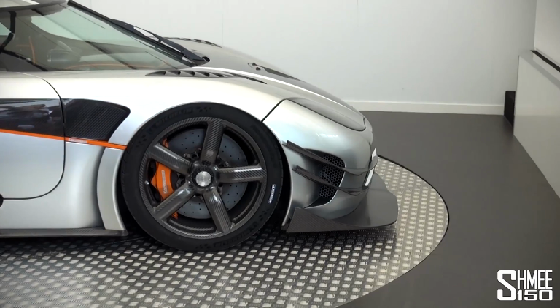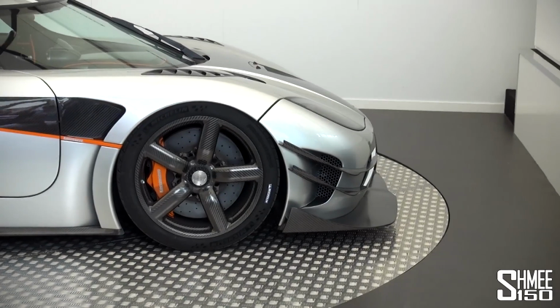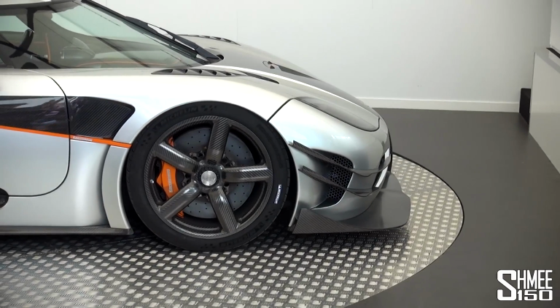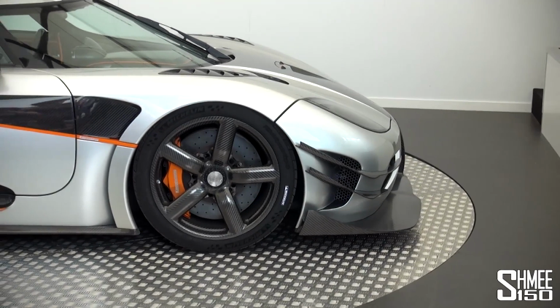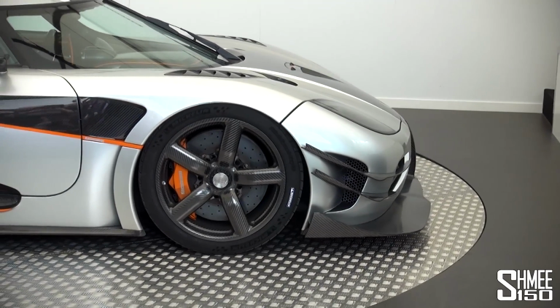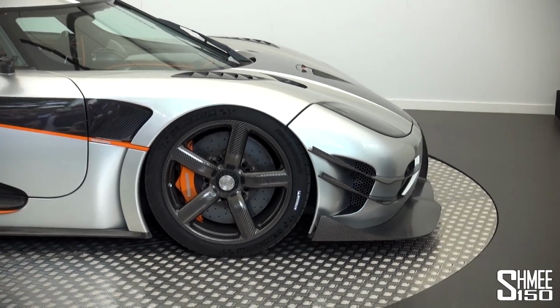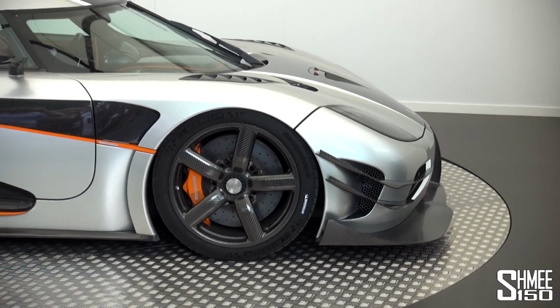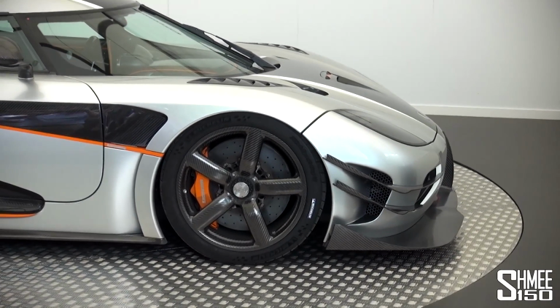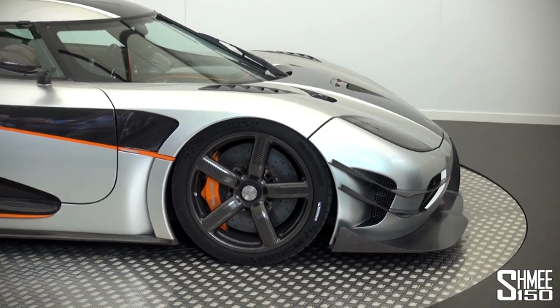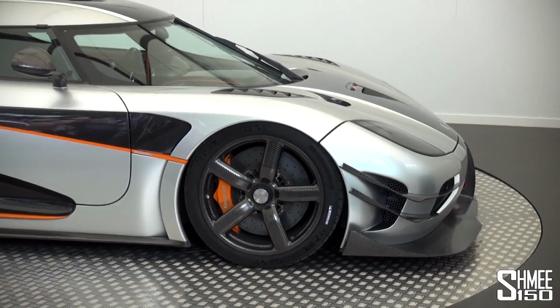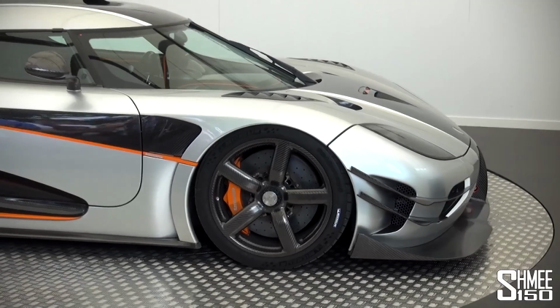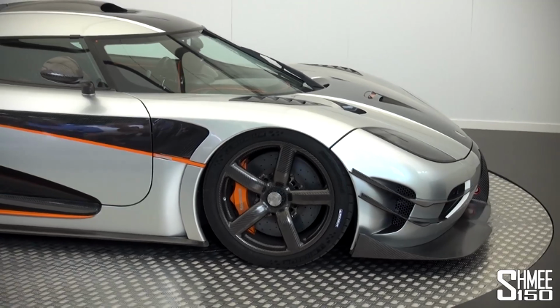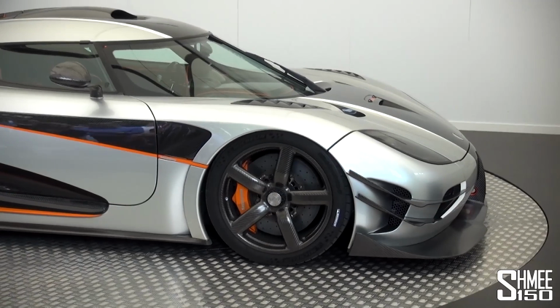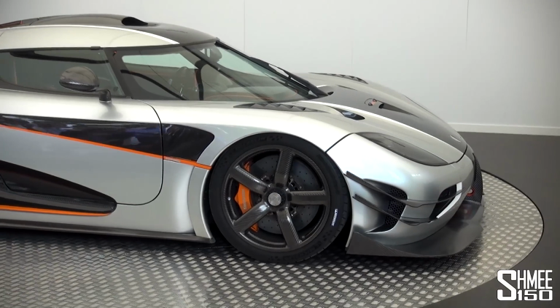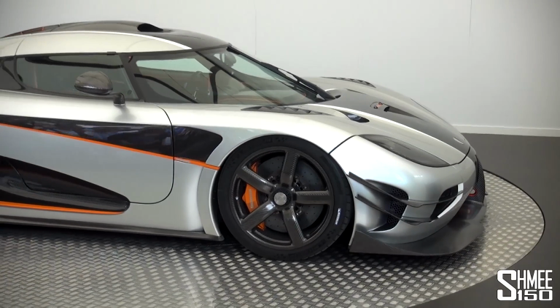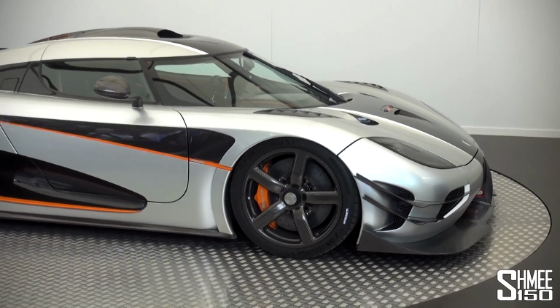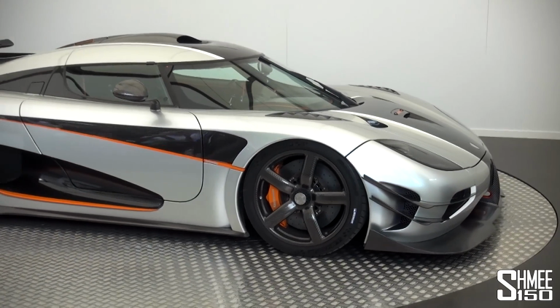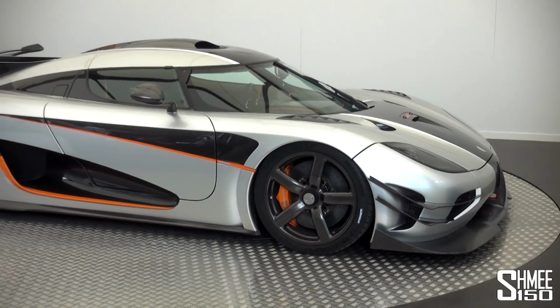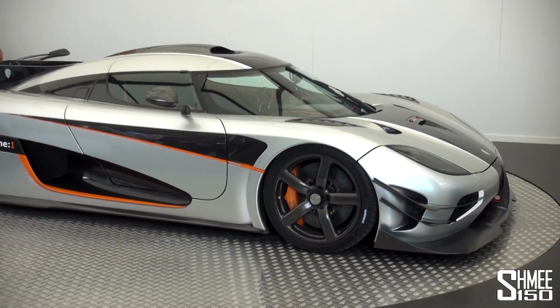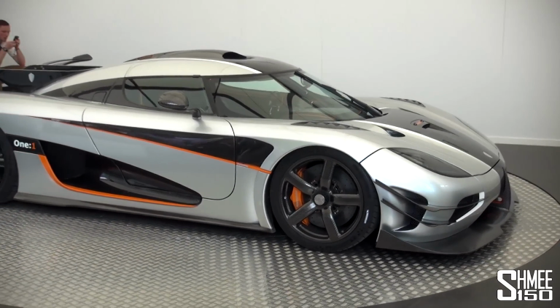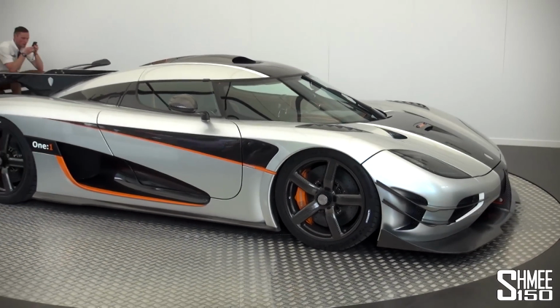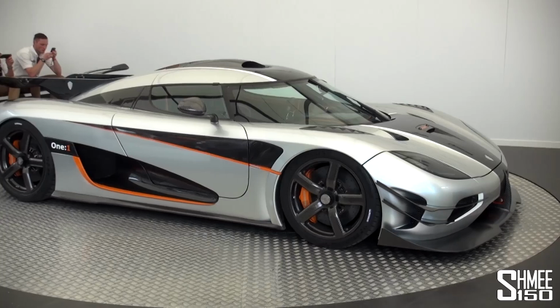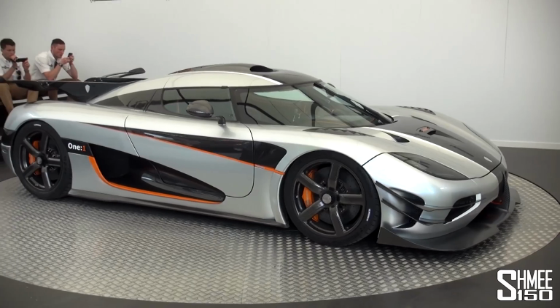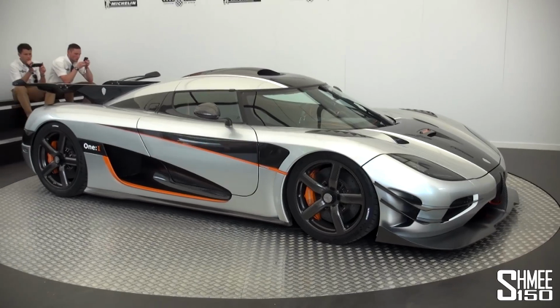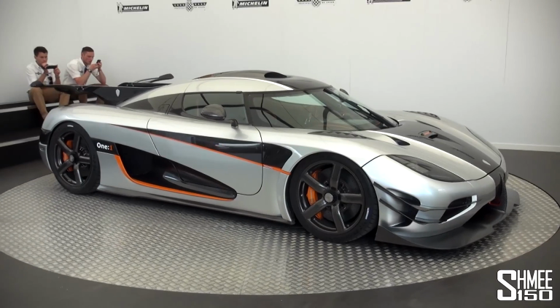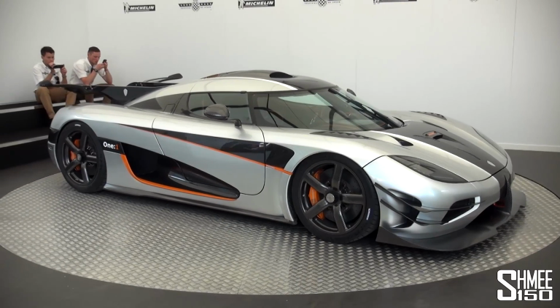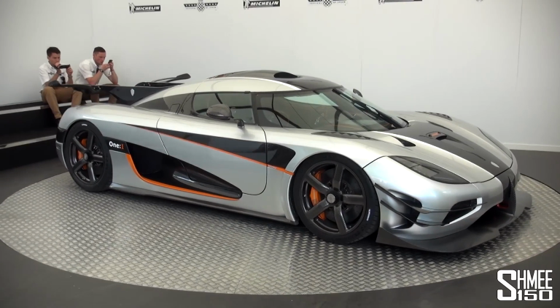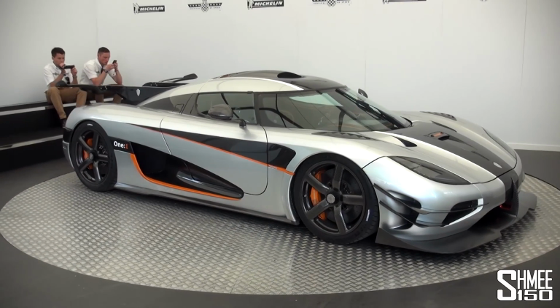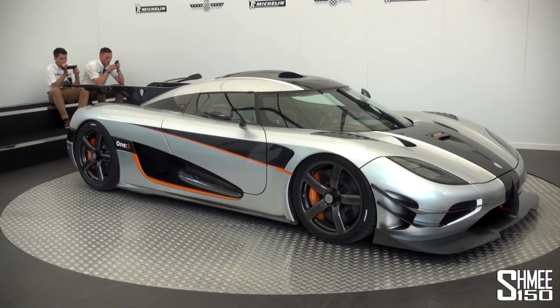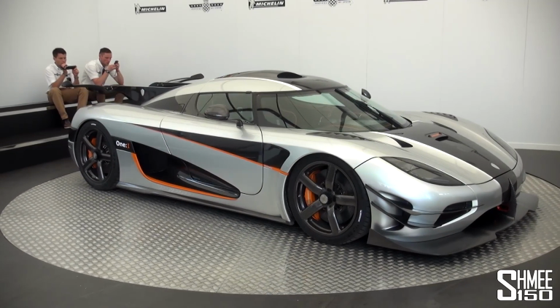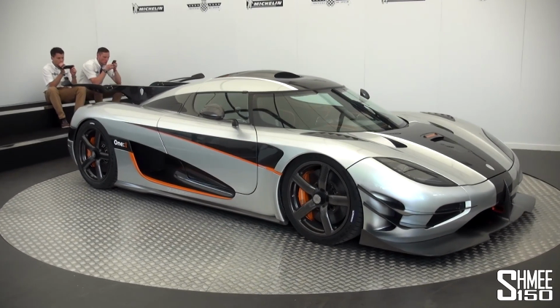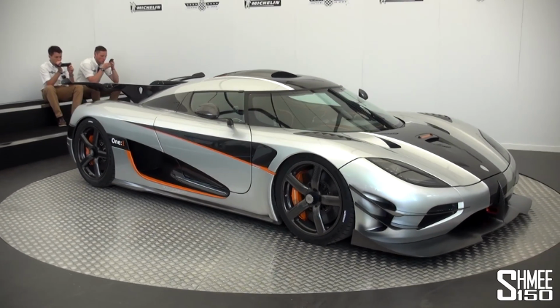Yeah, road and track. I mean it's as comfortable as the Agera on normal mode, but because it's got a lot of active systems you can run it in track mode and it is very close to a race car in terms of performance.